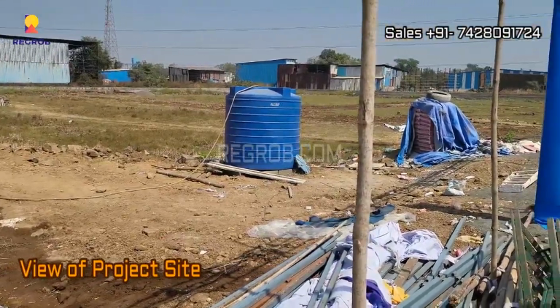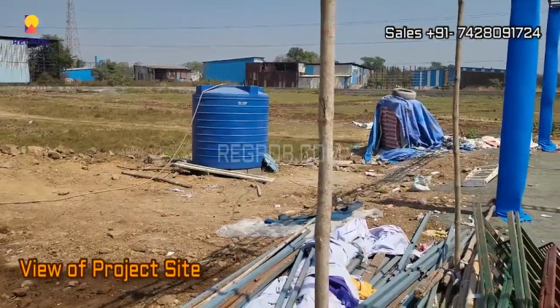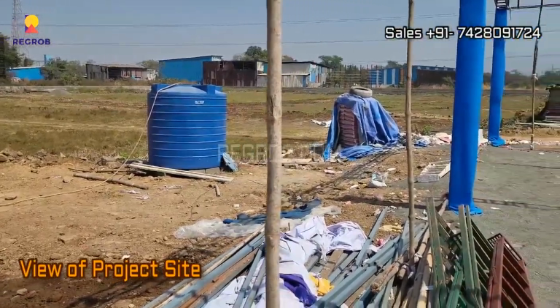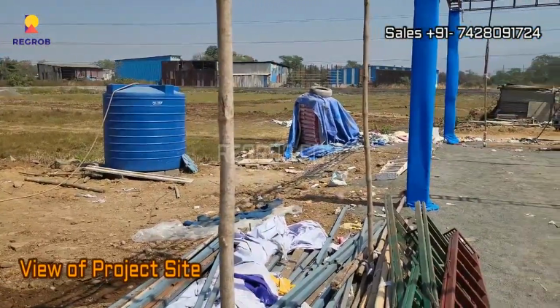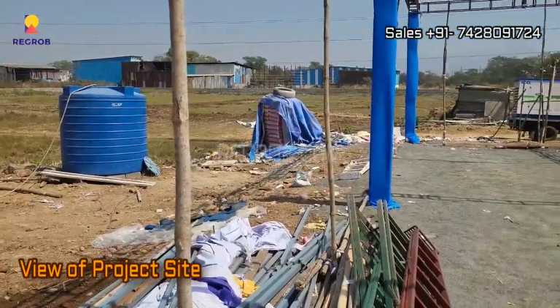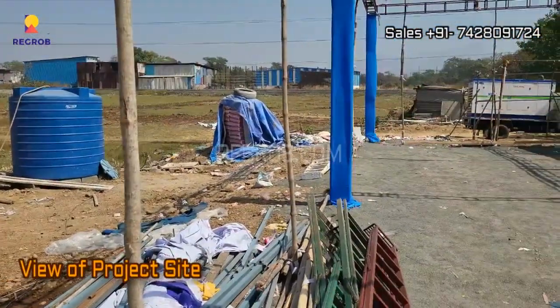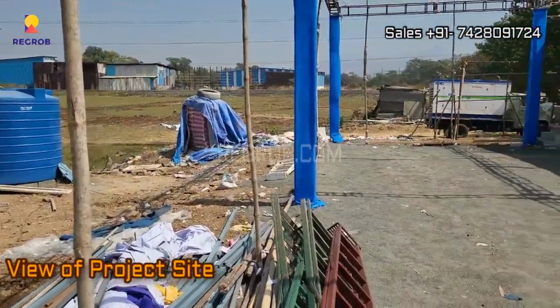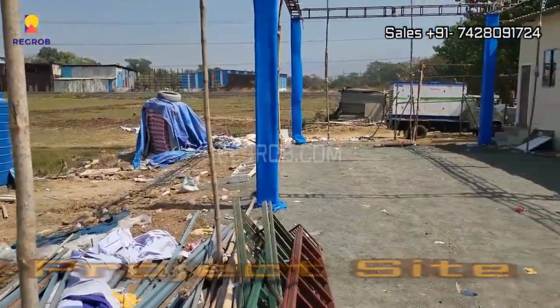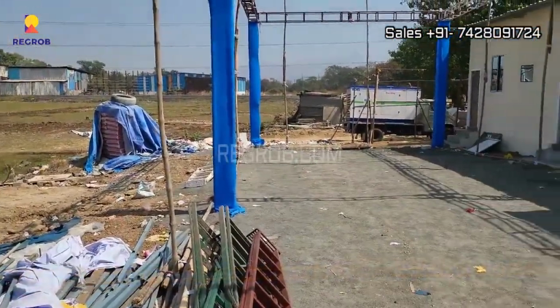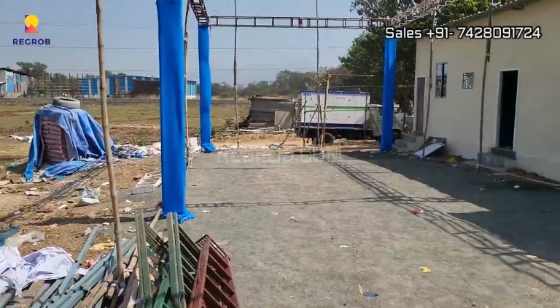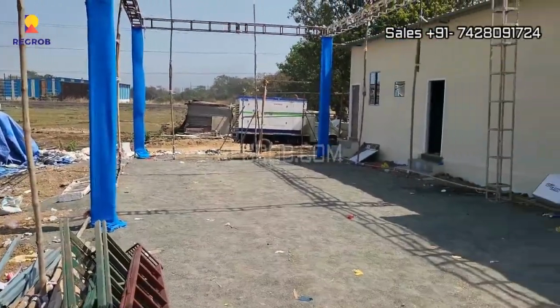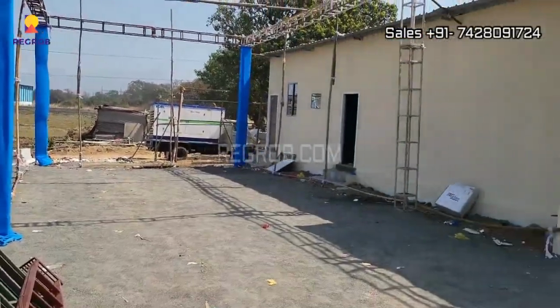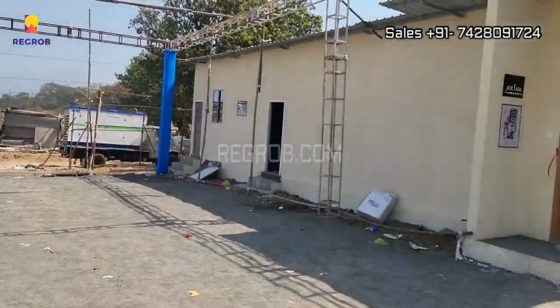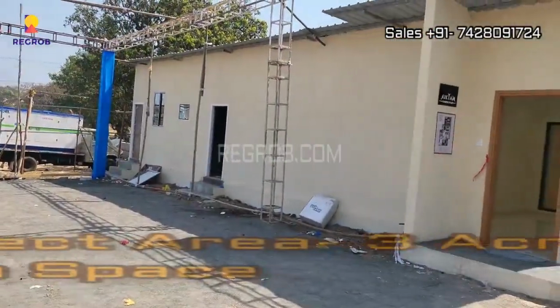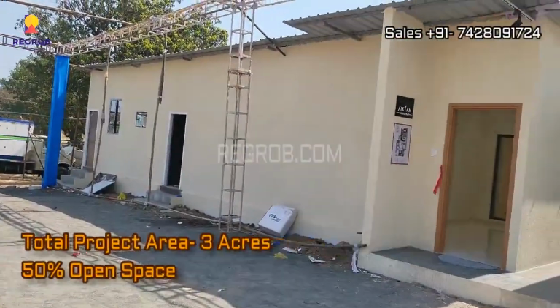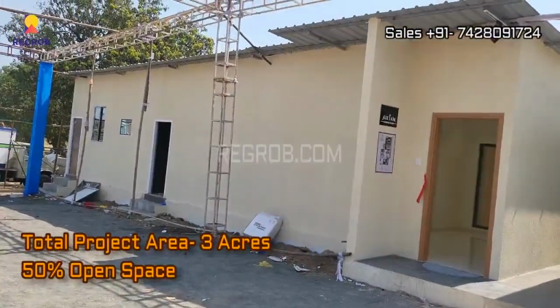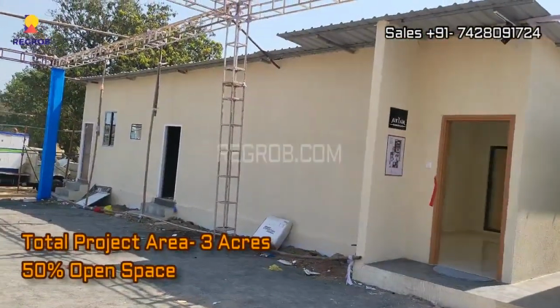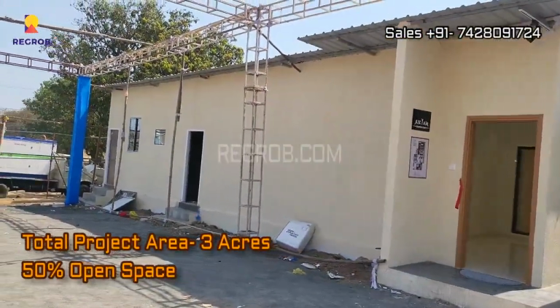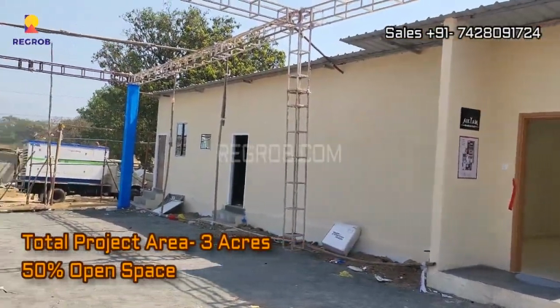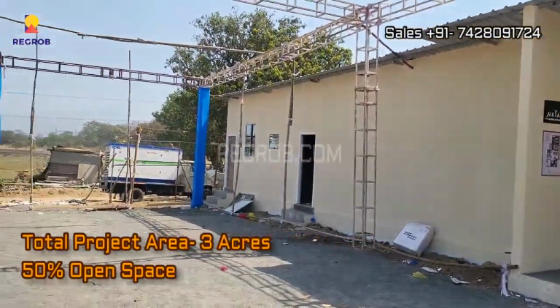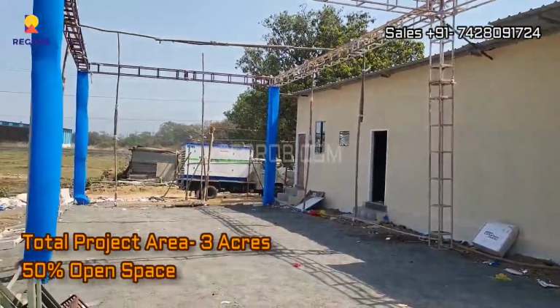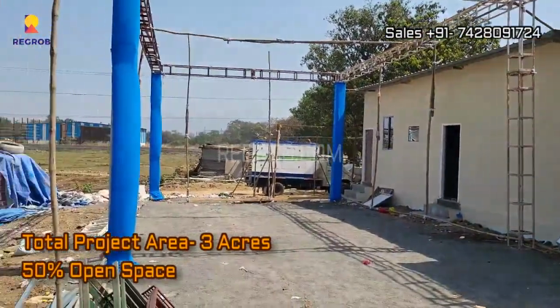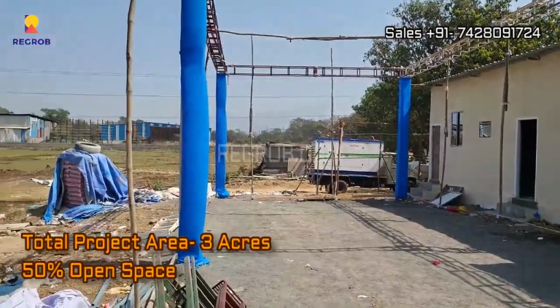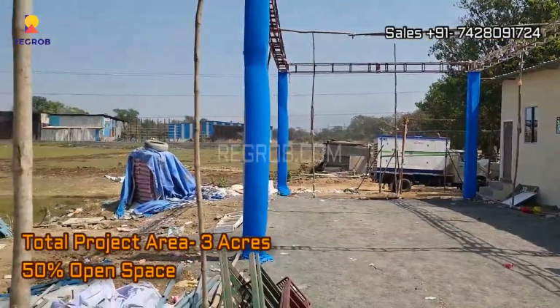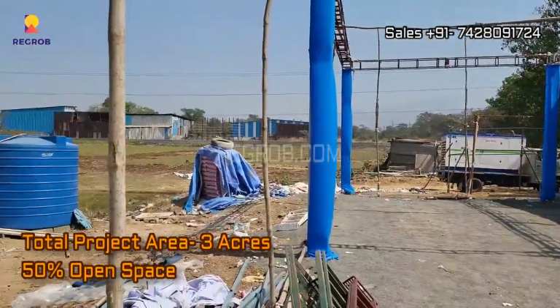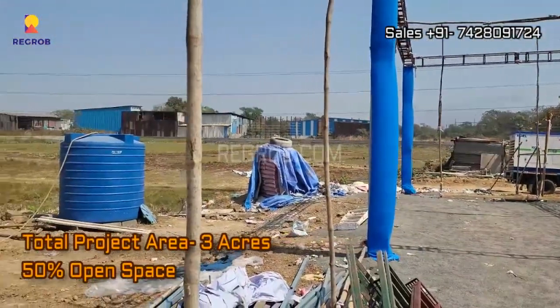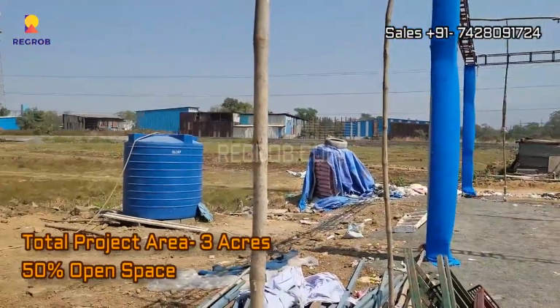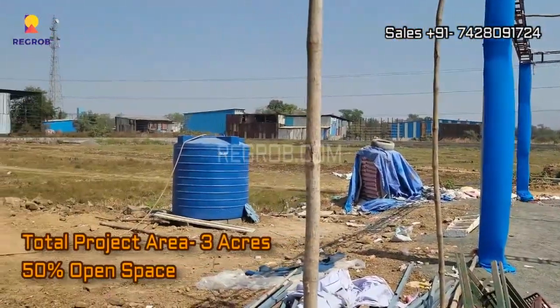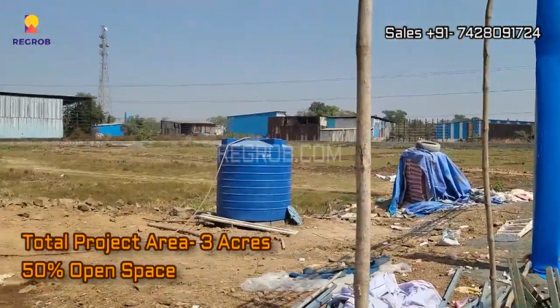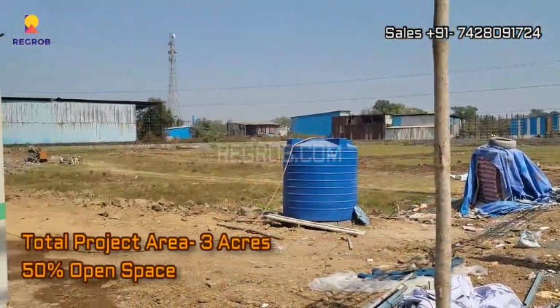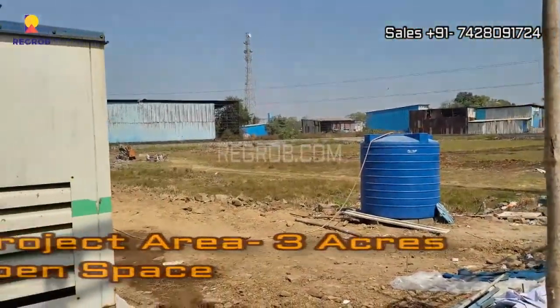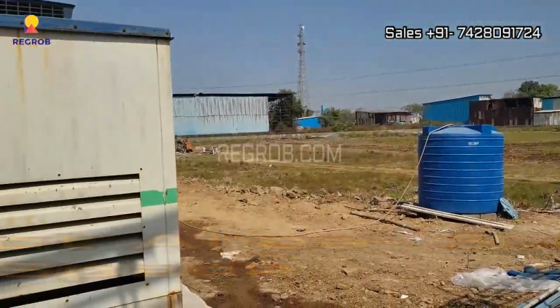Here you can take a view of the project site. The total area of this residential society is three acres and it has 50 percent open space.